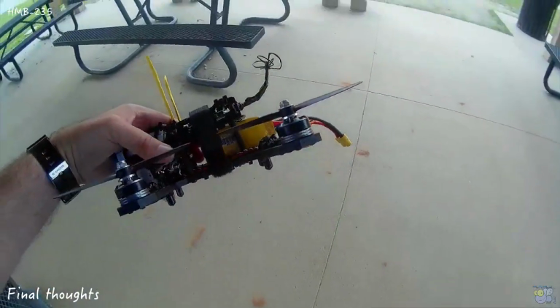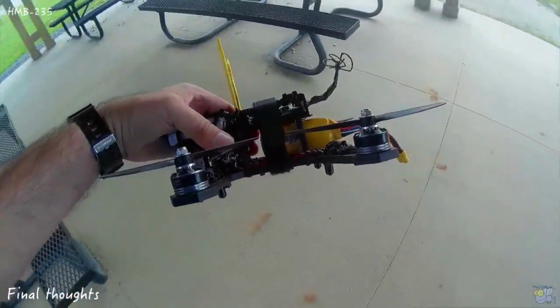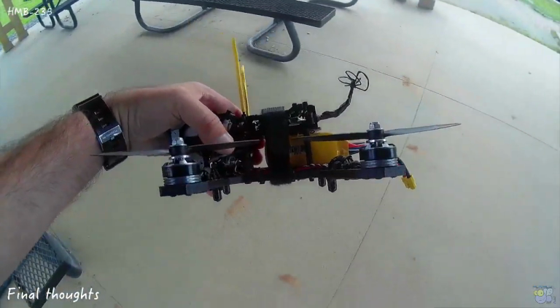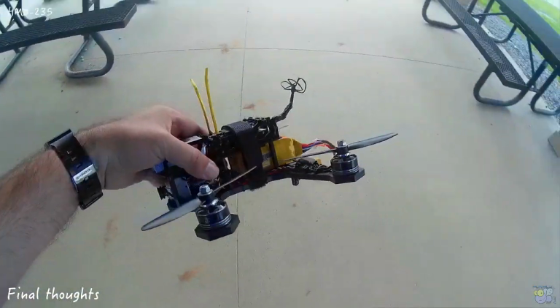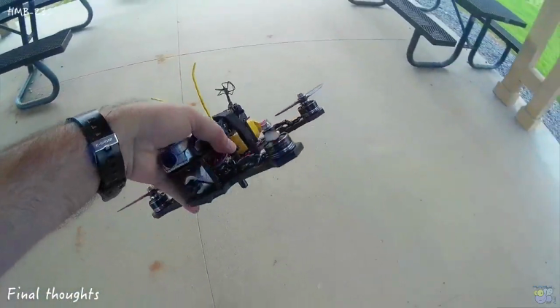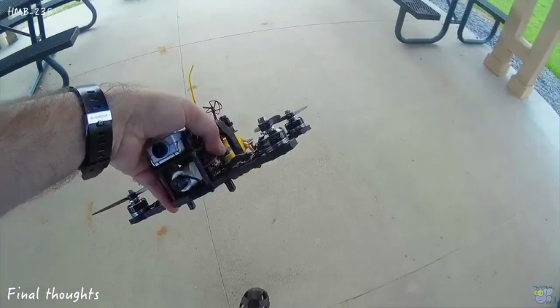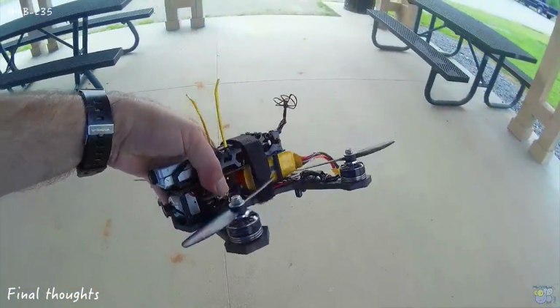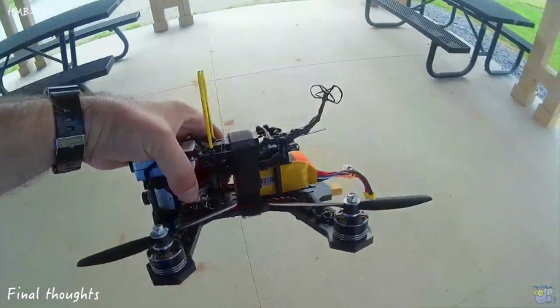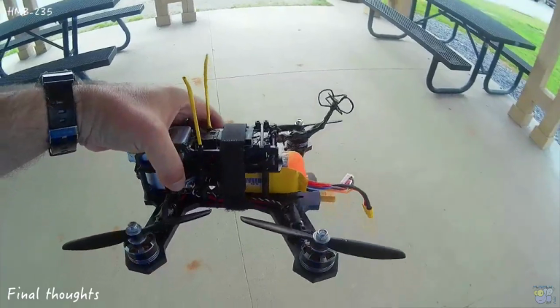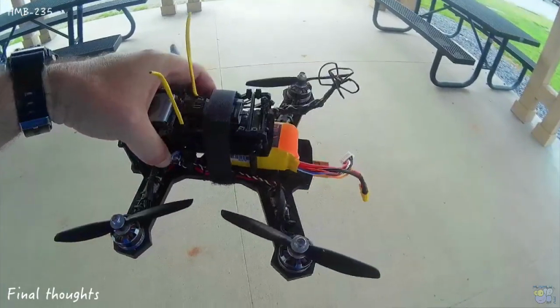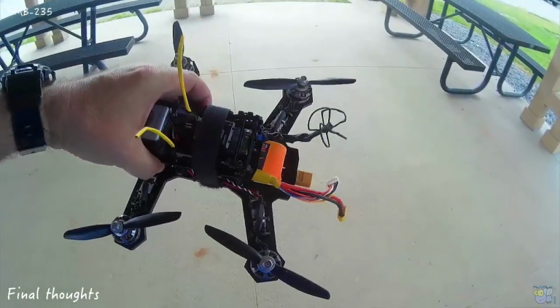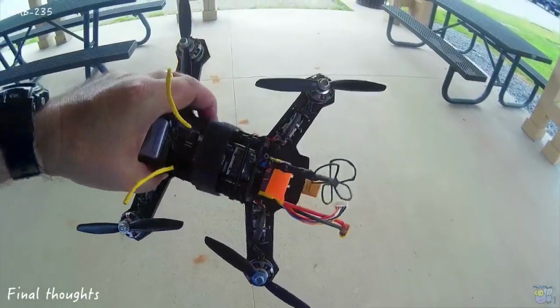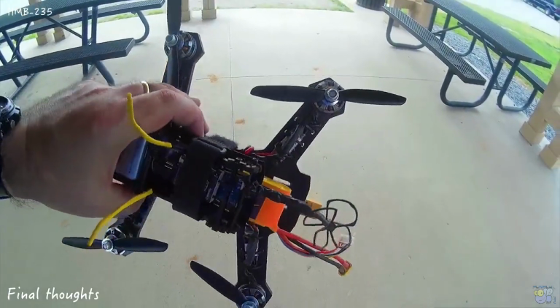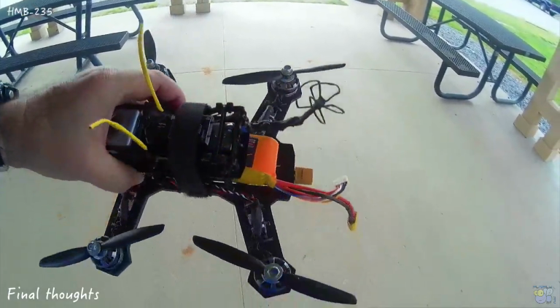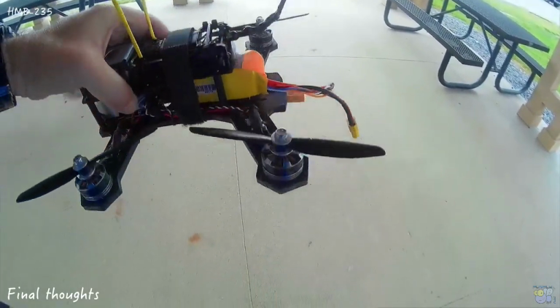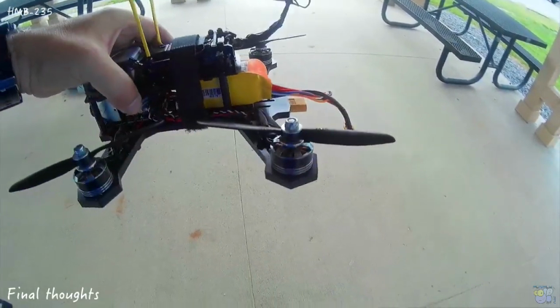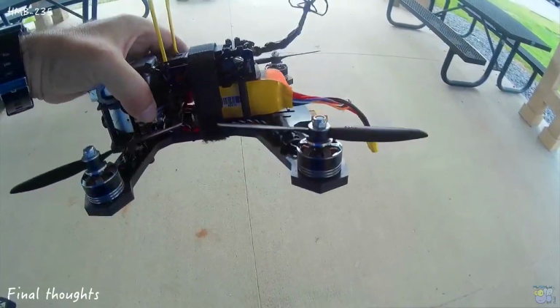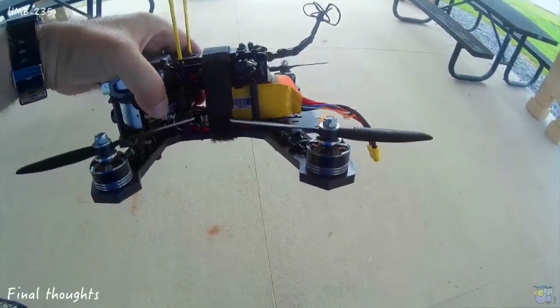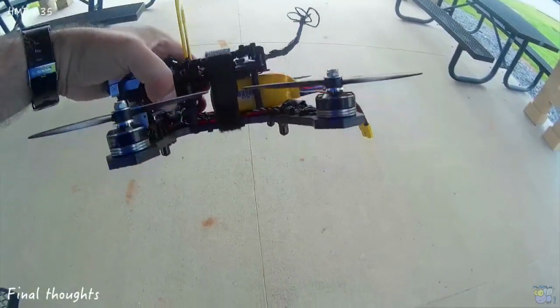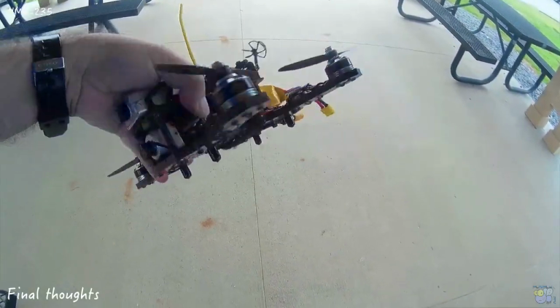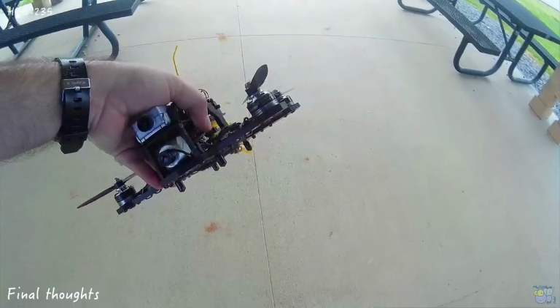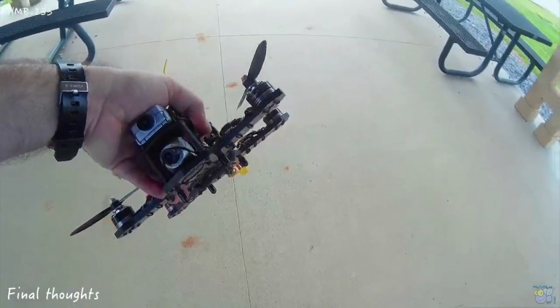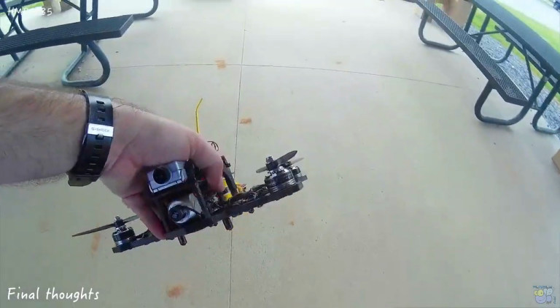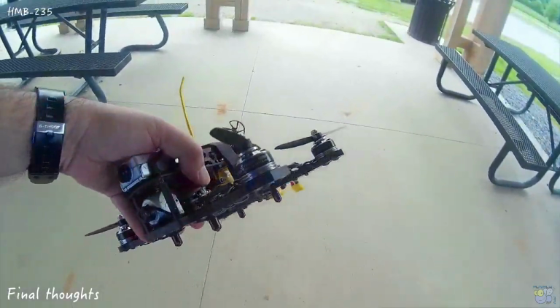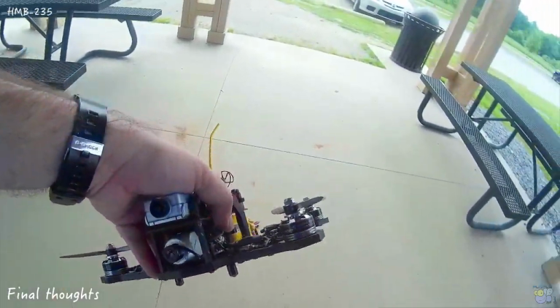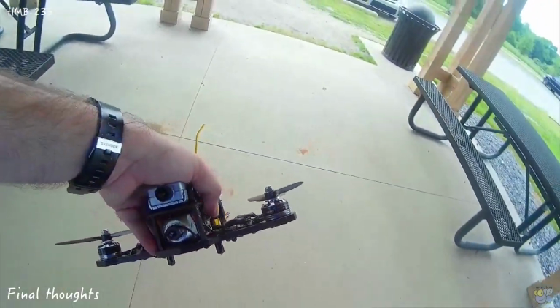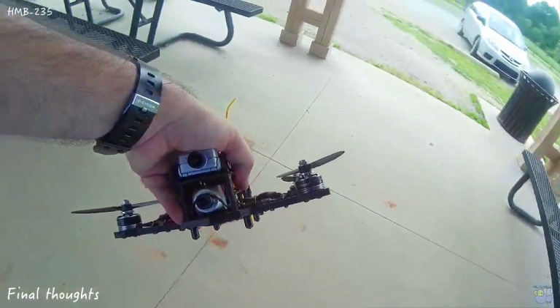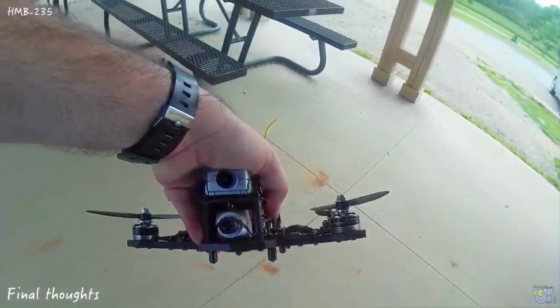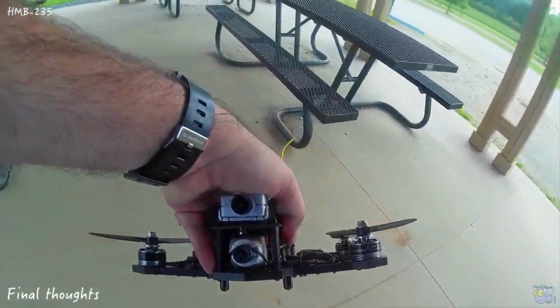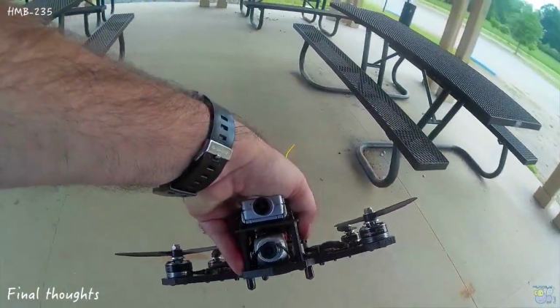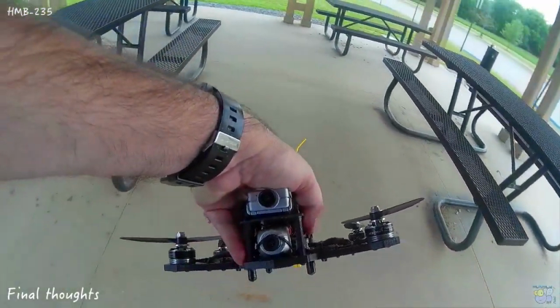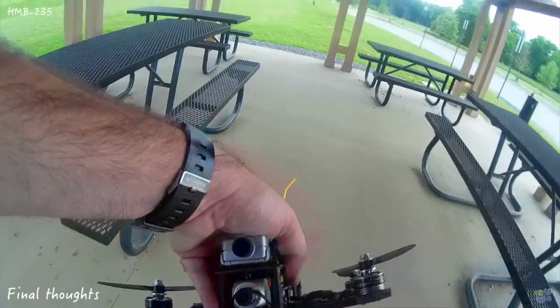So now after flying it, my thoughts really are: it has so much power. I mean, these motors — you just touch them and they're gone.